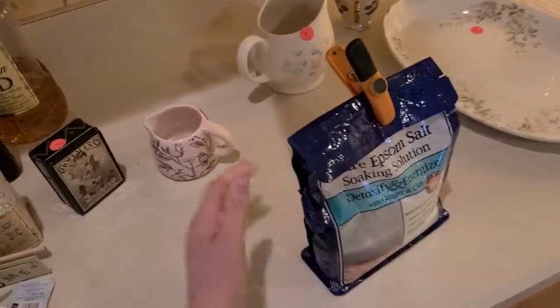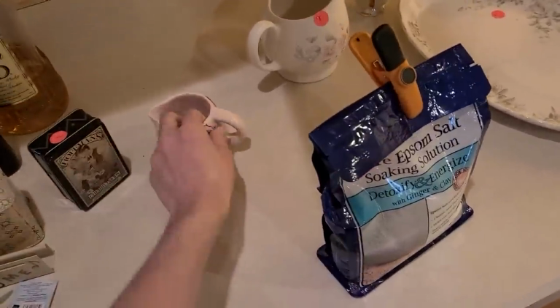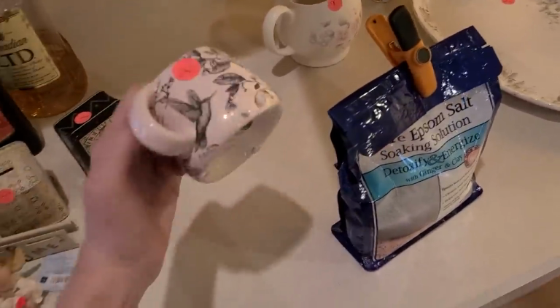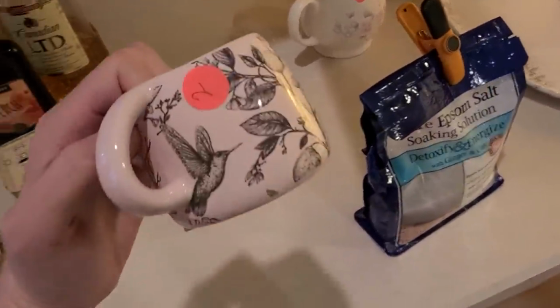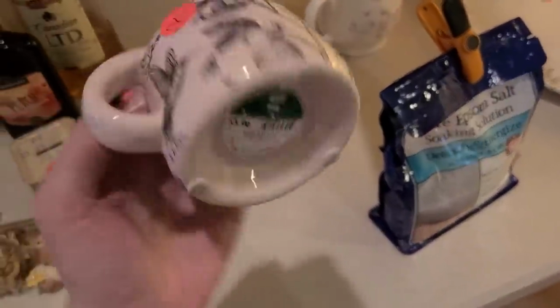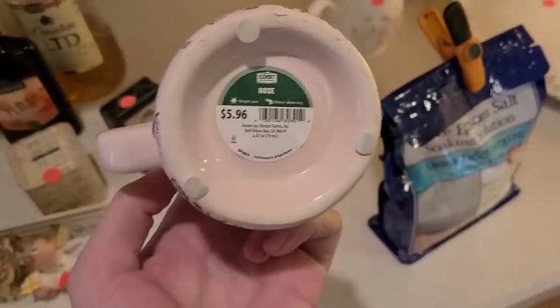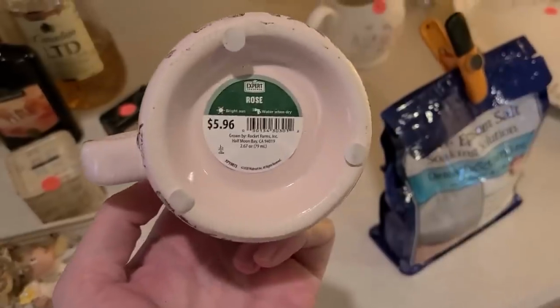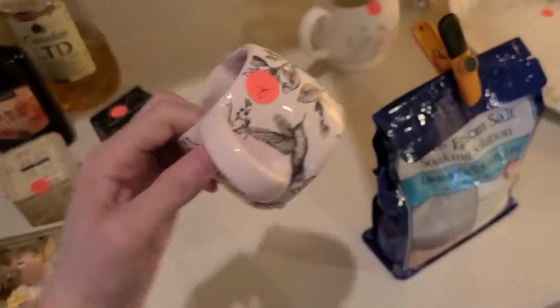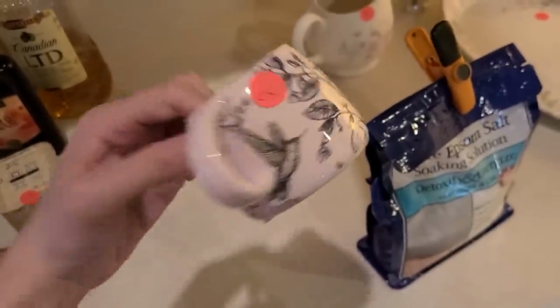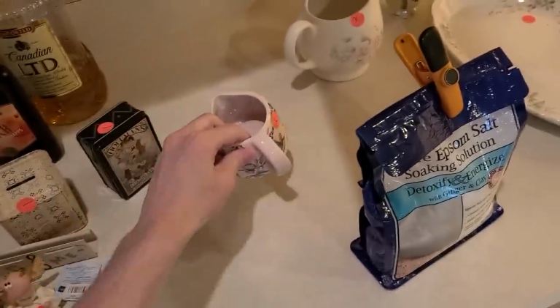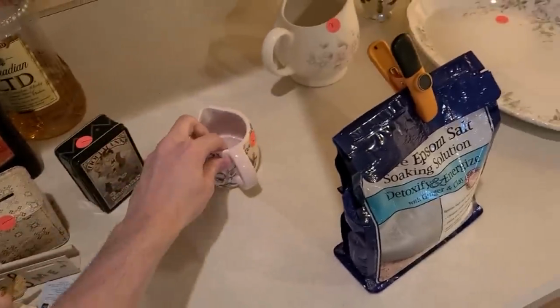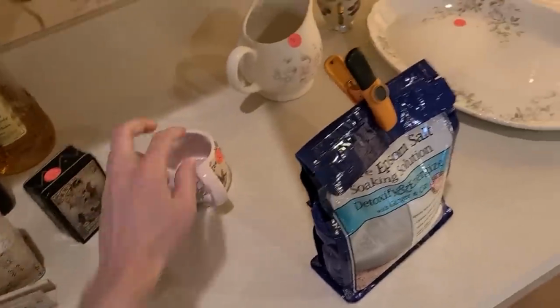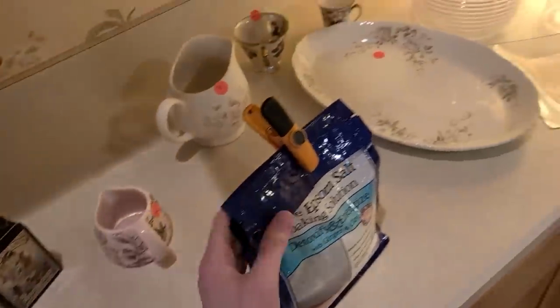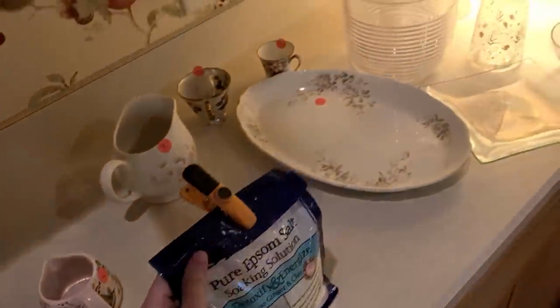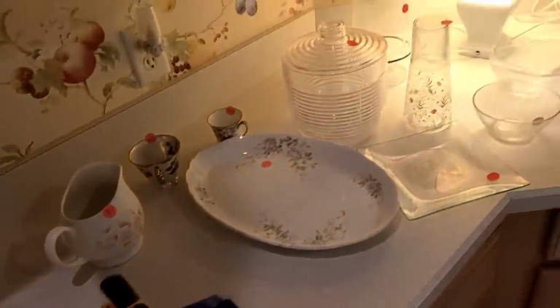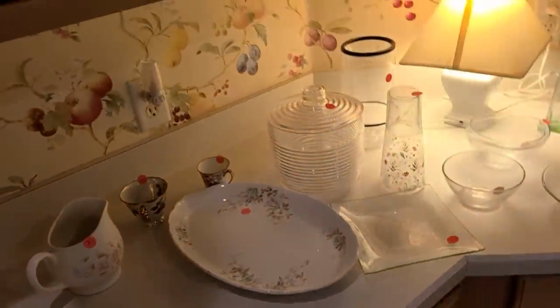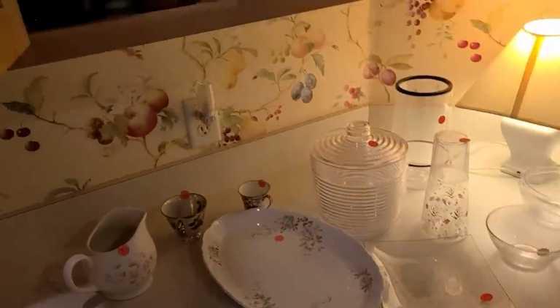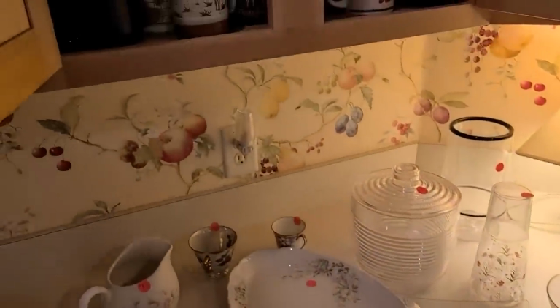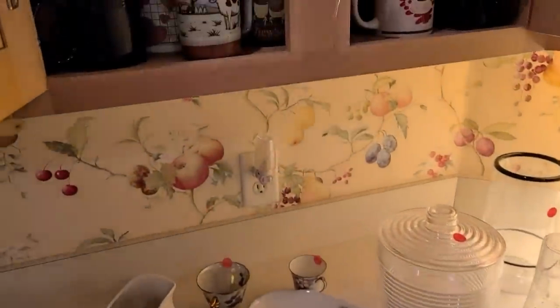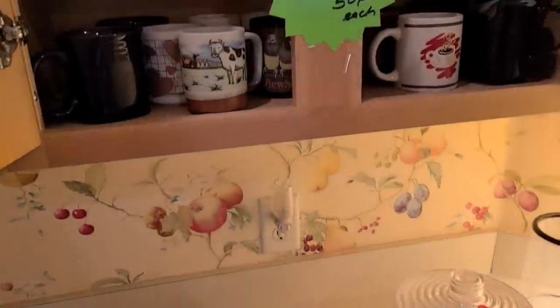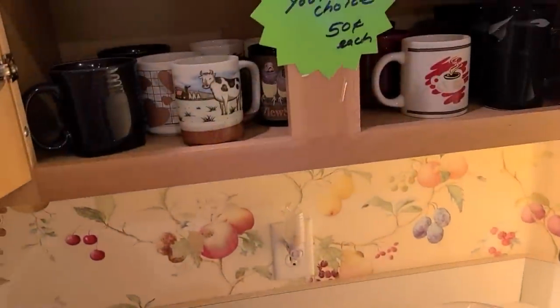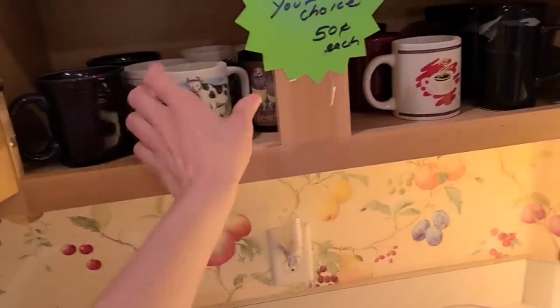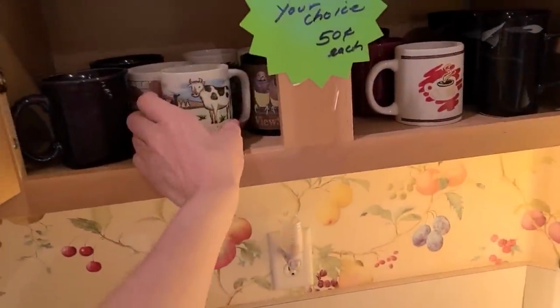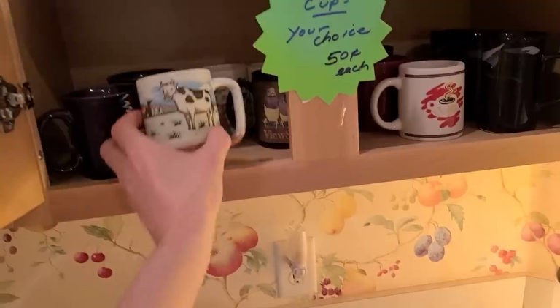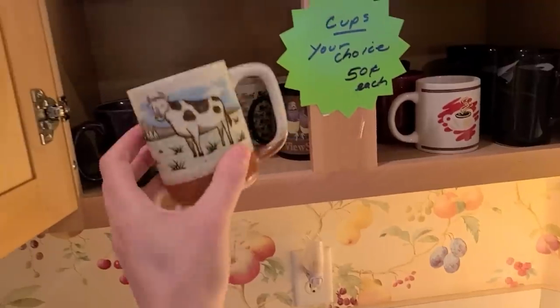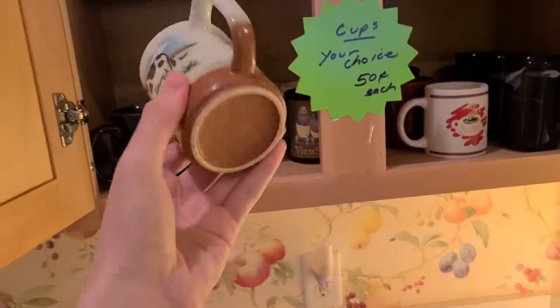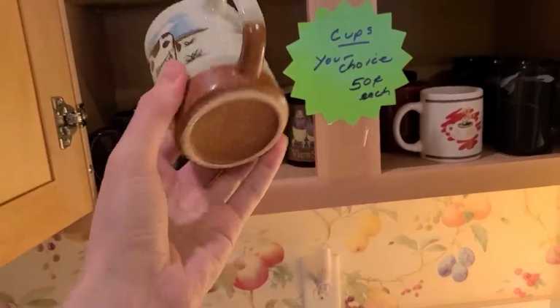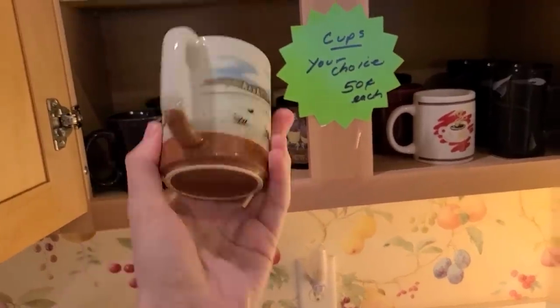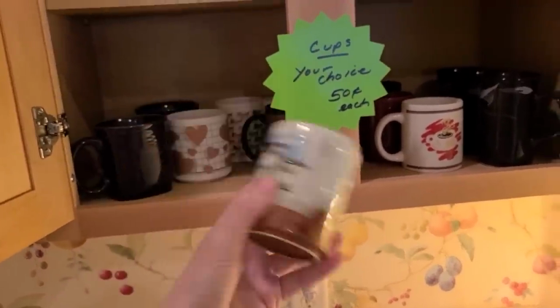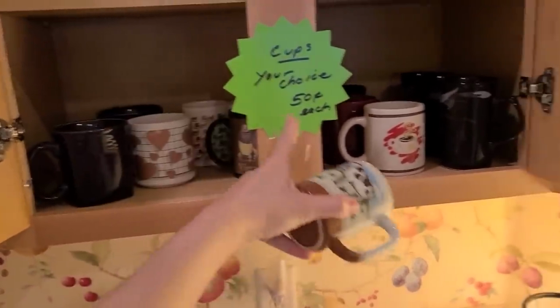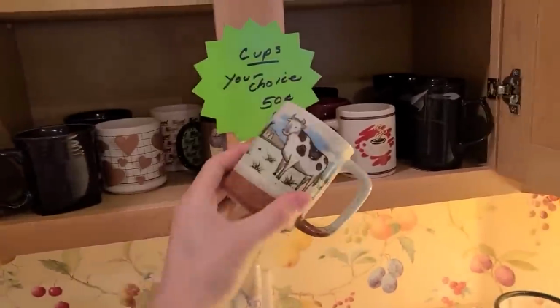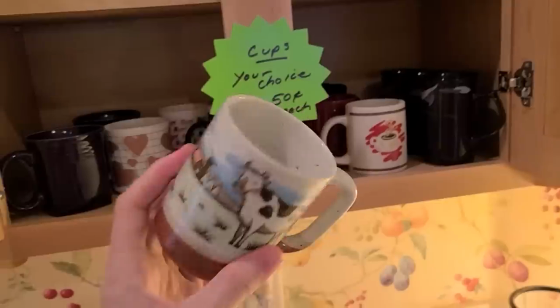My leg is completely asleep. Two dollars — it's like a little newer thing. All these mugs are adorable, there's a cow one. Fifty cents each.